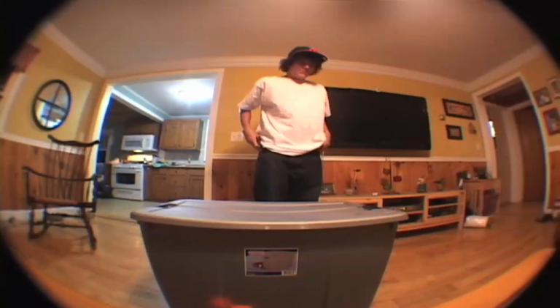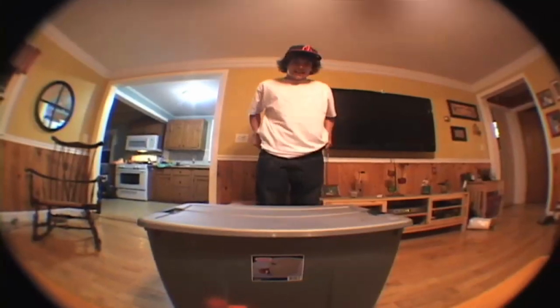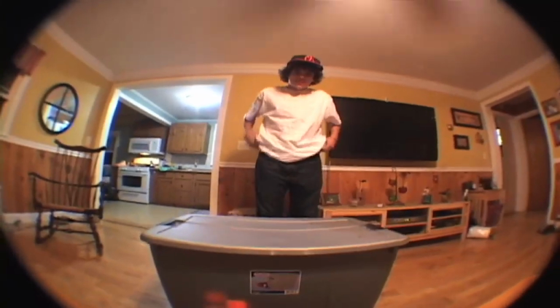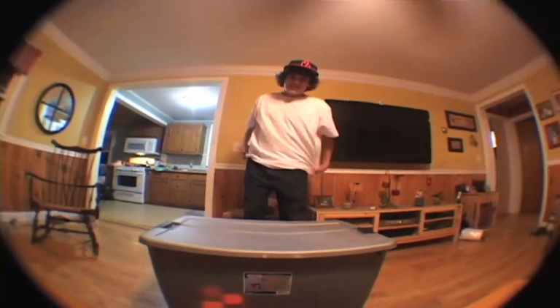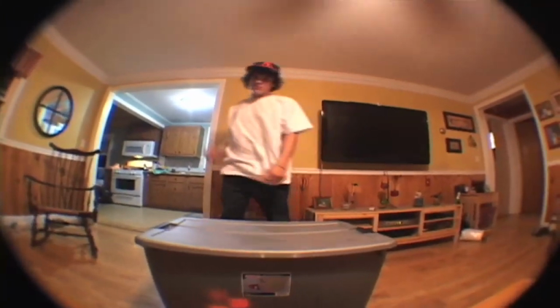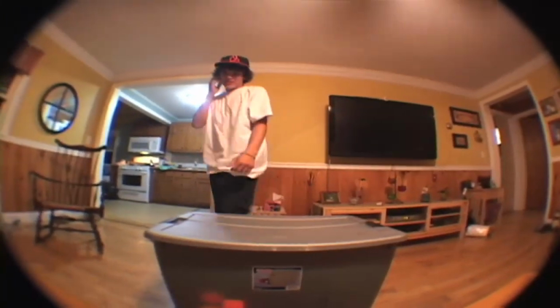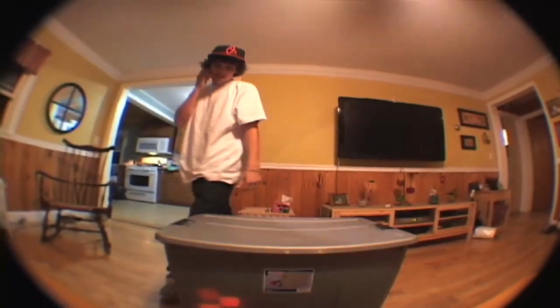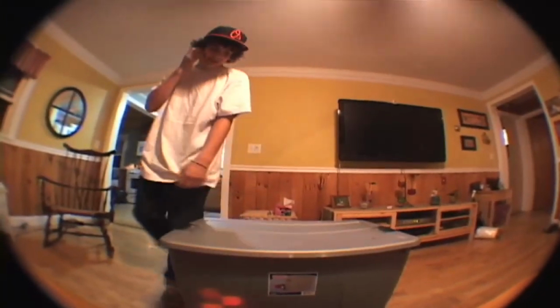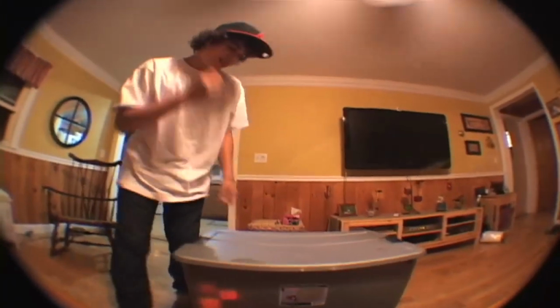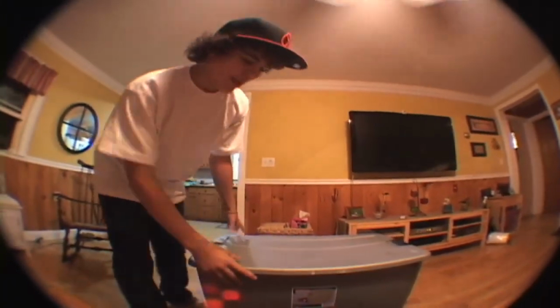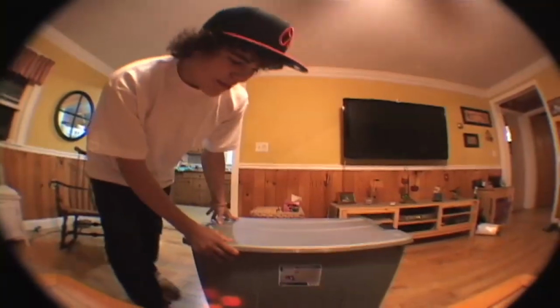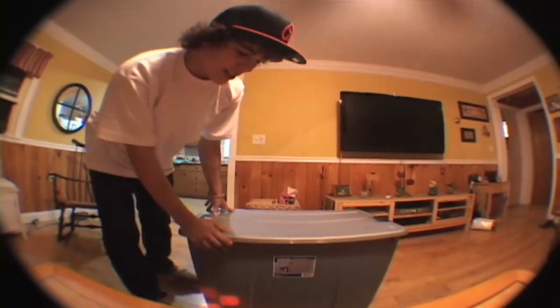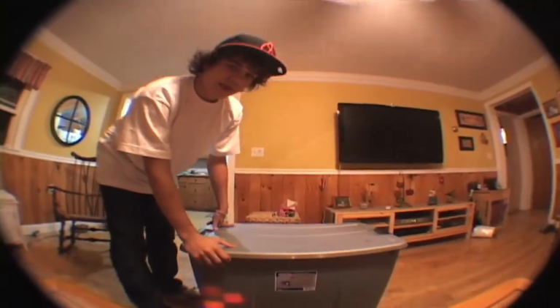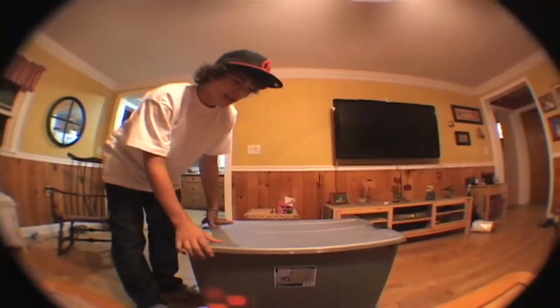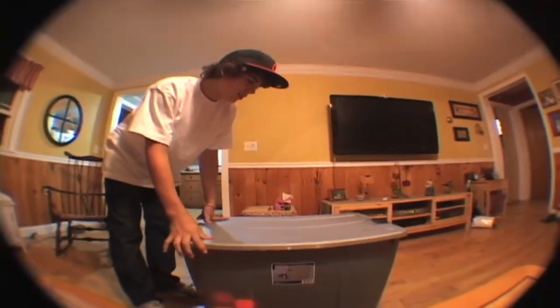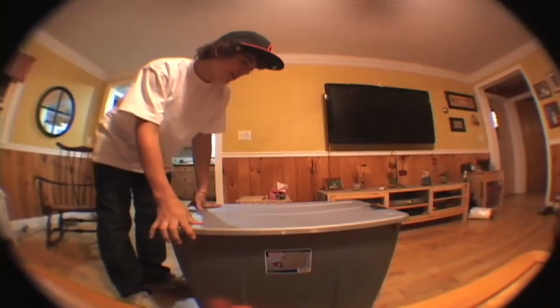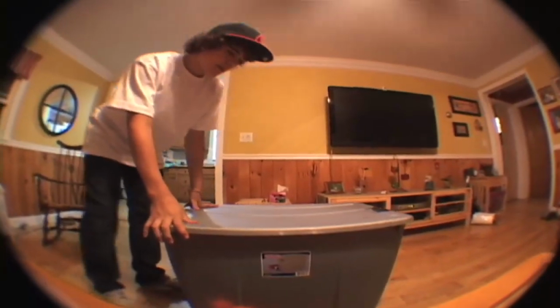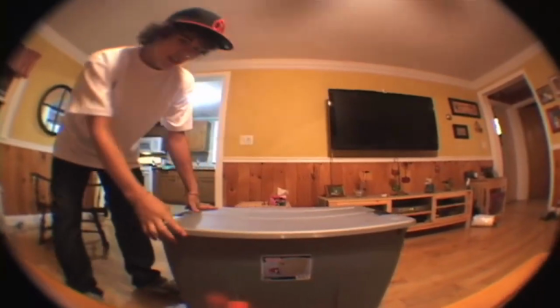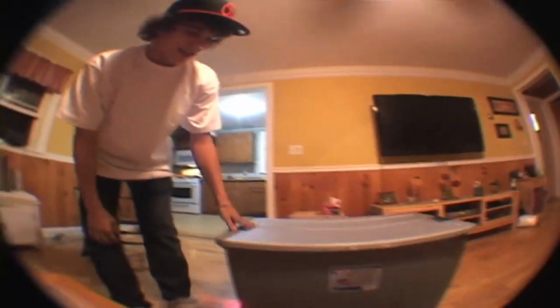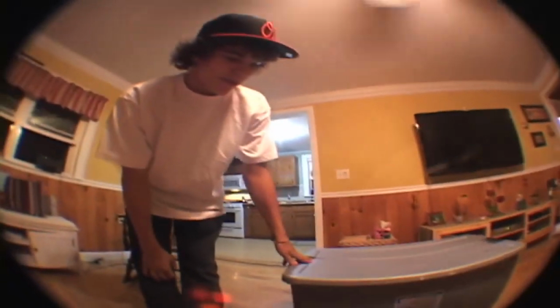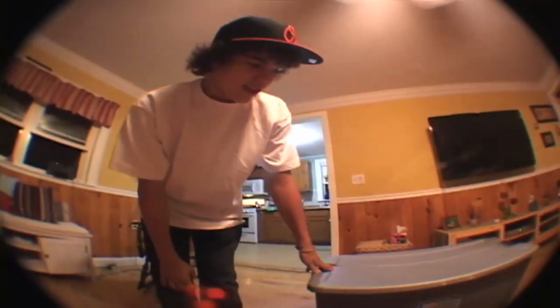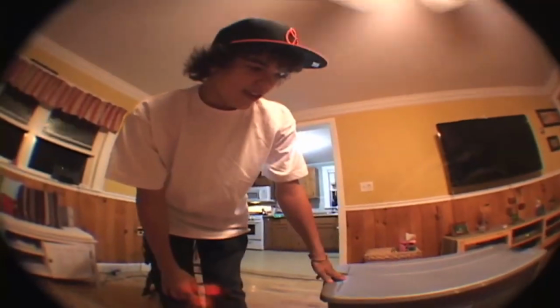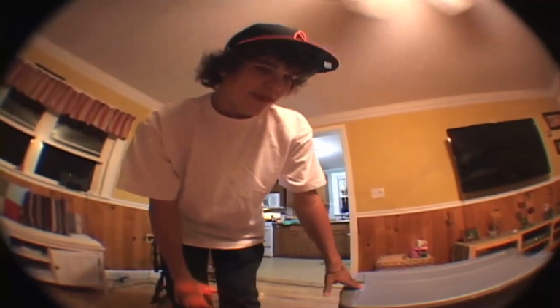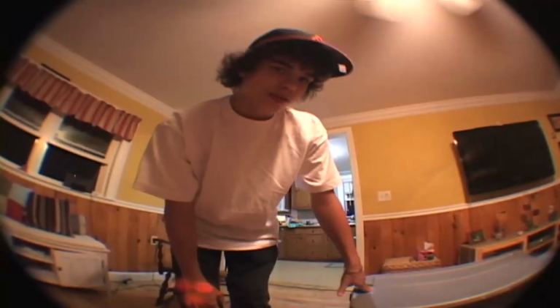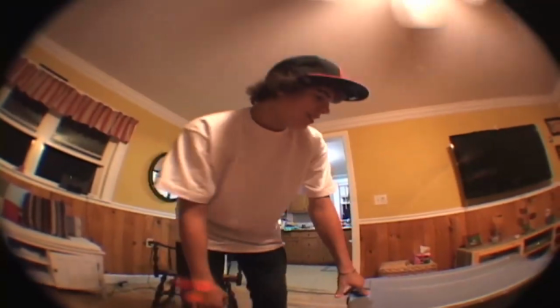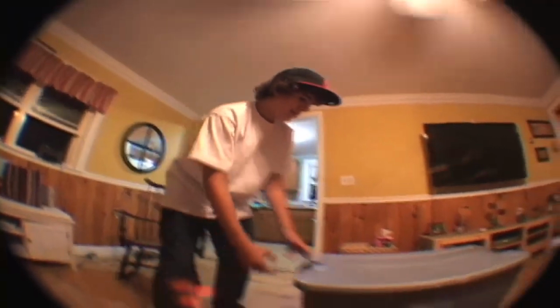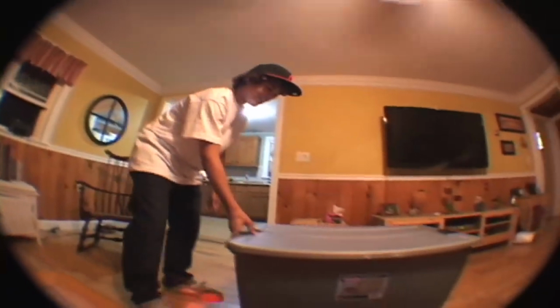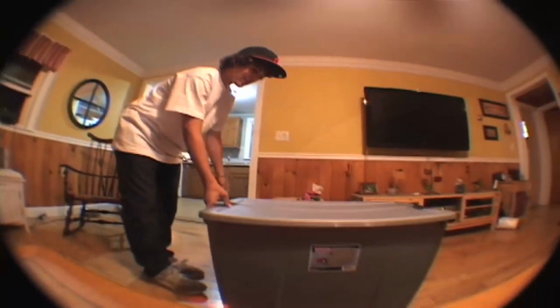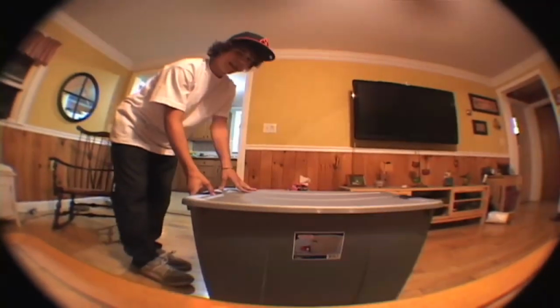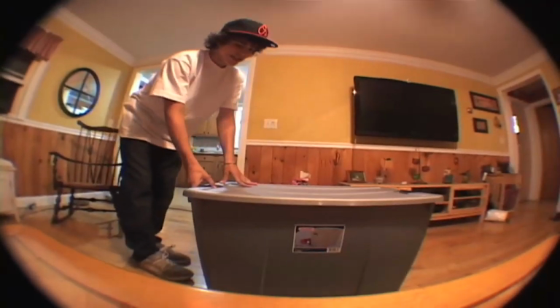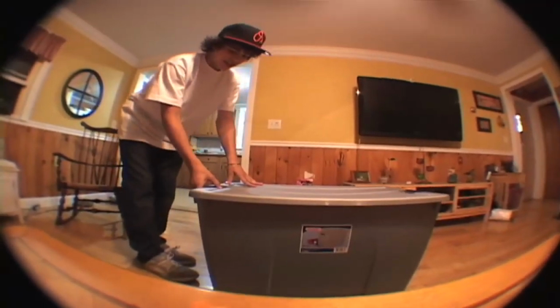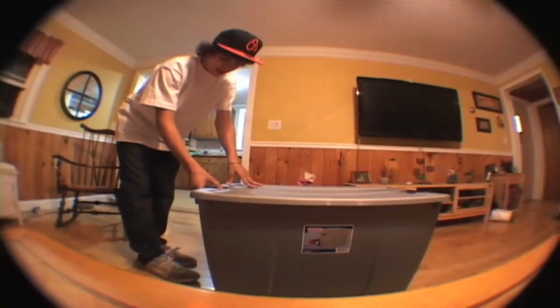Alright, so I just got my Brewski in the mail. It came in a big box. It was about $80 shipping. It came from Venezuela. Let's see, let's open it.